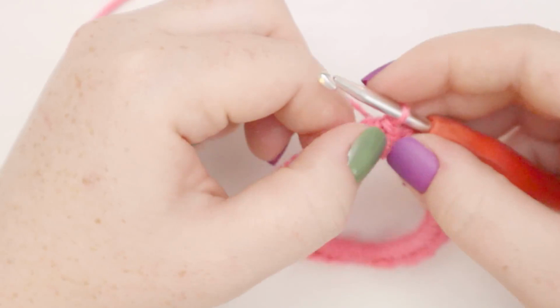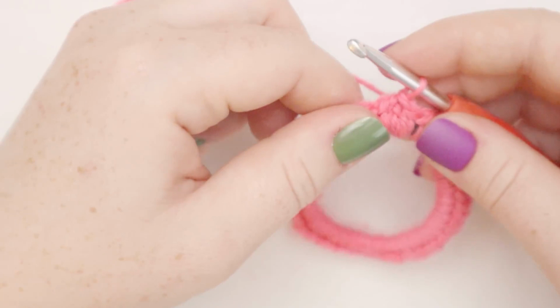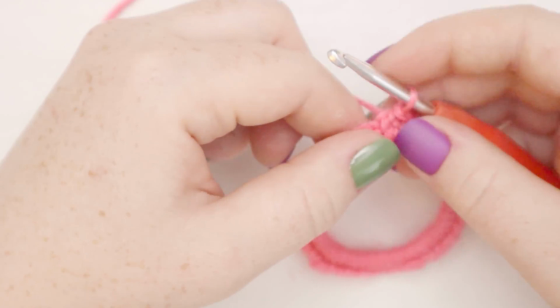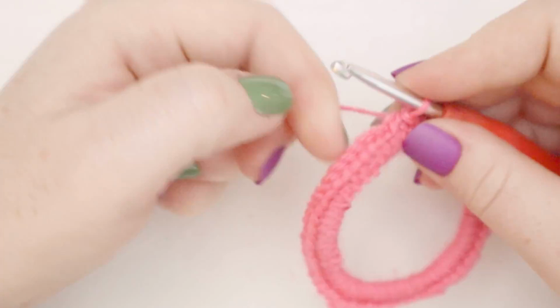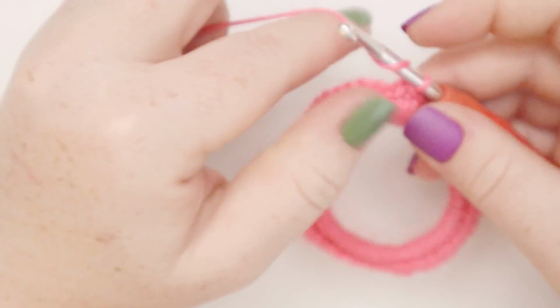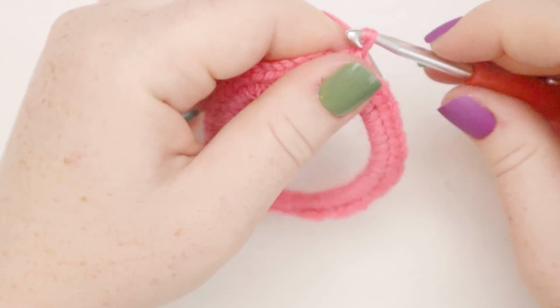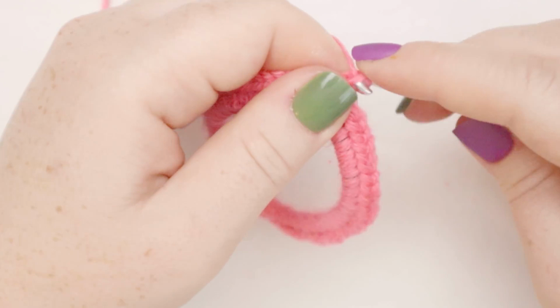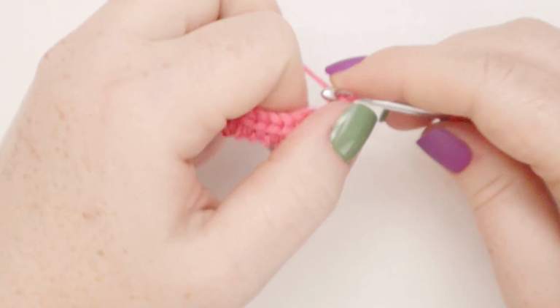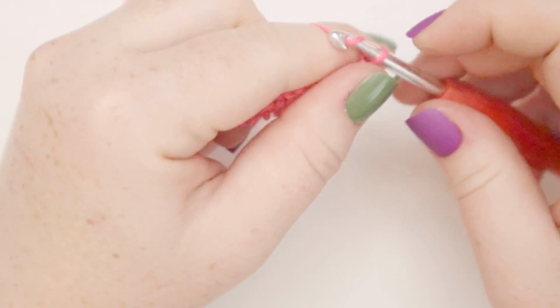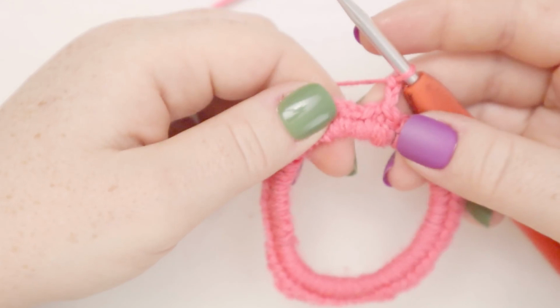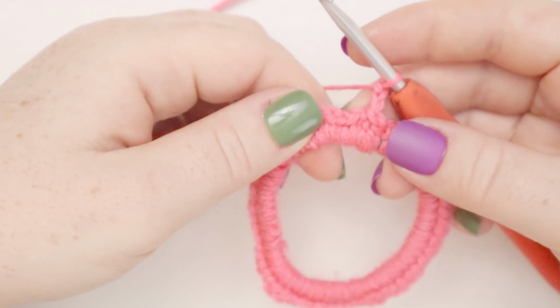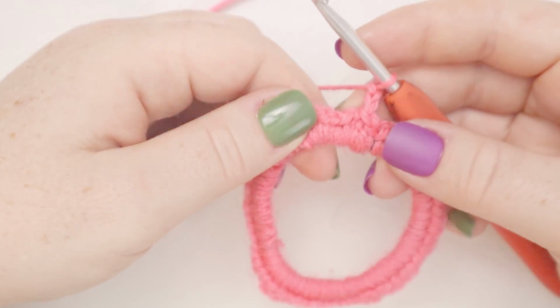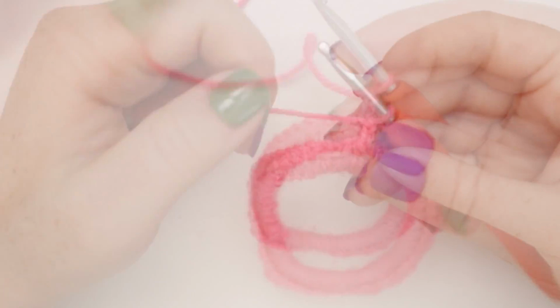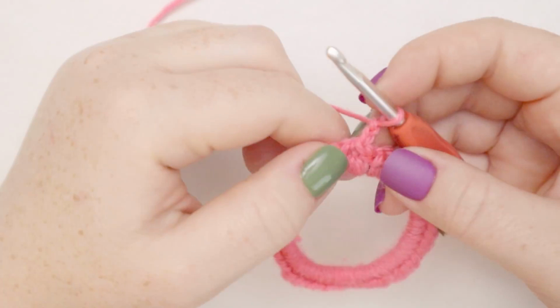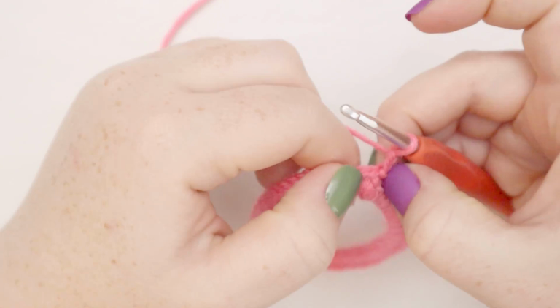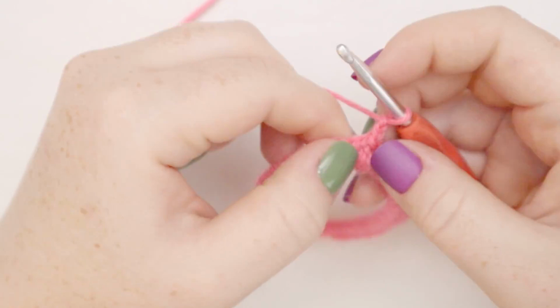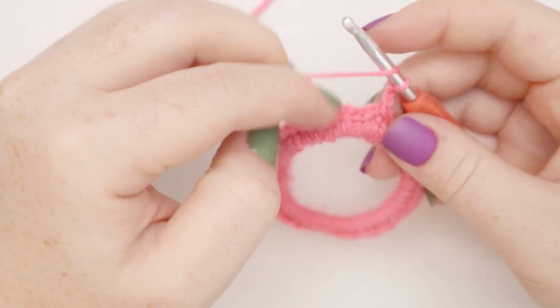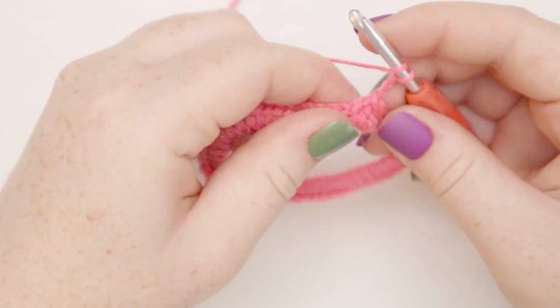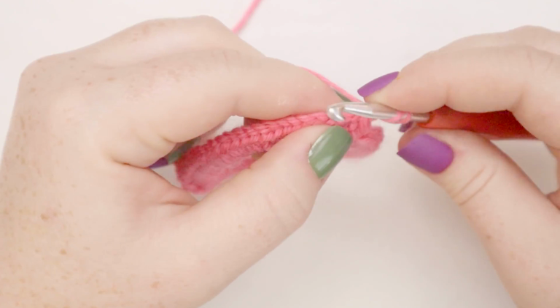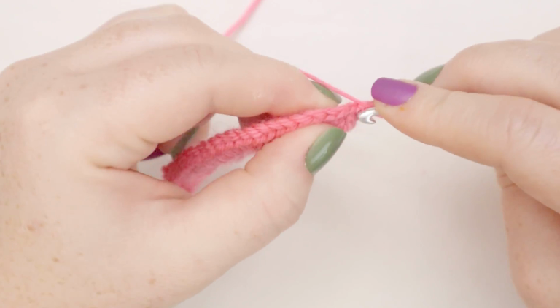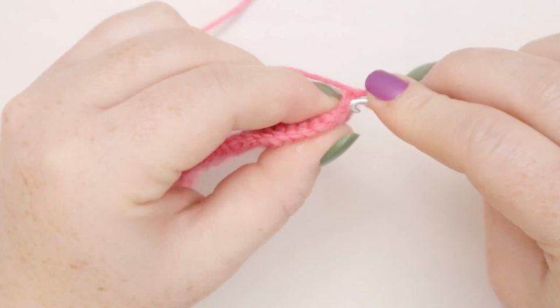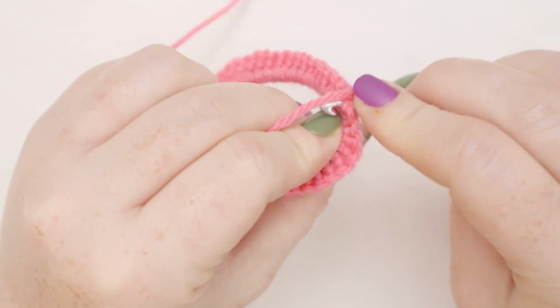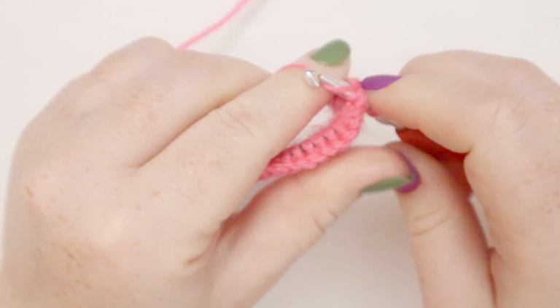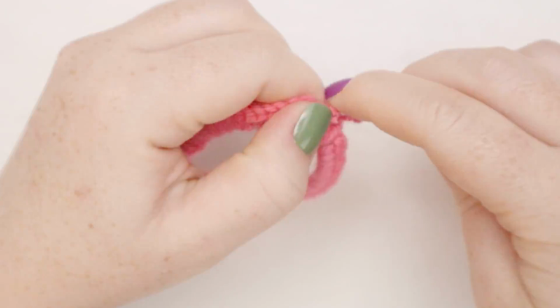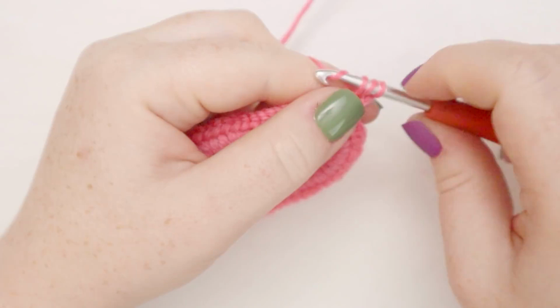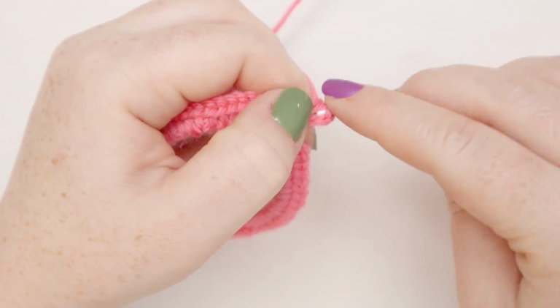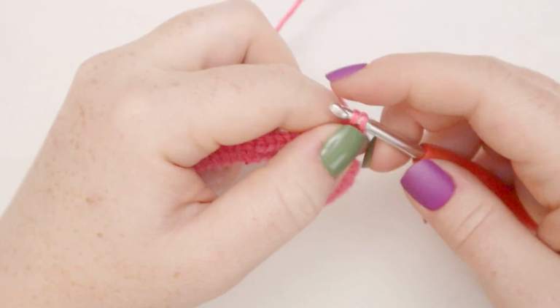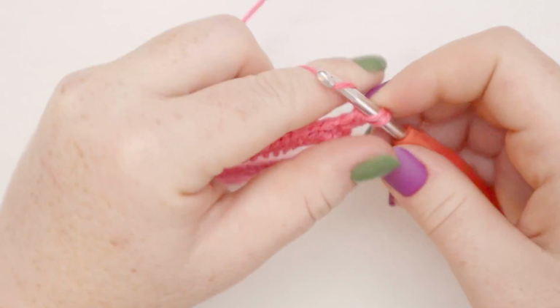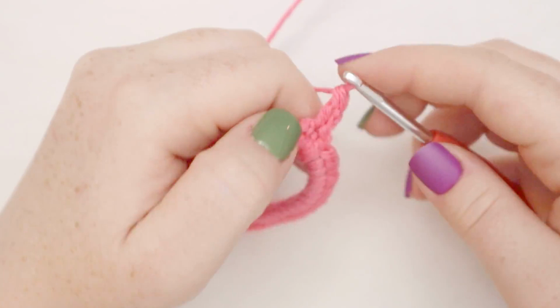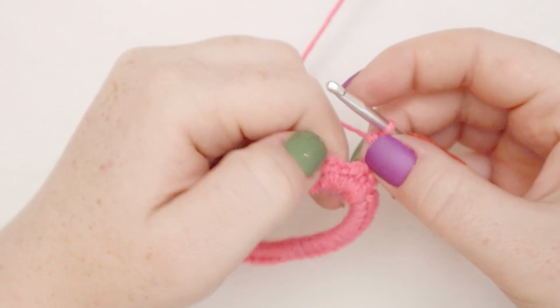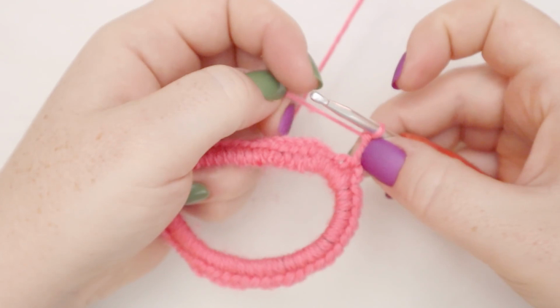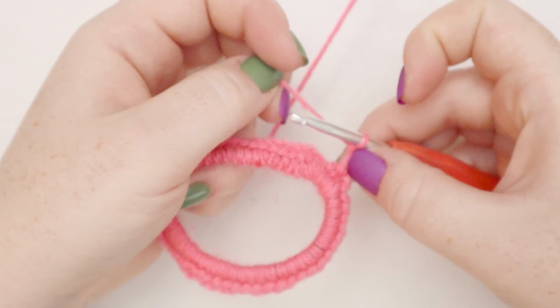To do that, we're going to start with a chain of two. Now let's get into round number two. For round two, we're going to start with two double crochets at the base of the chain one — so there's one double crochet. If you're new to crochet, here's a double crochet: